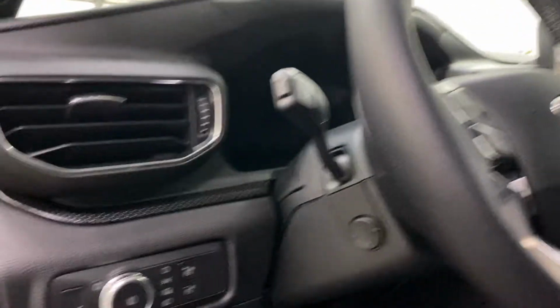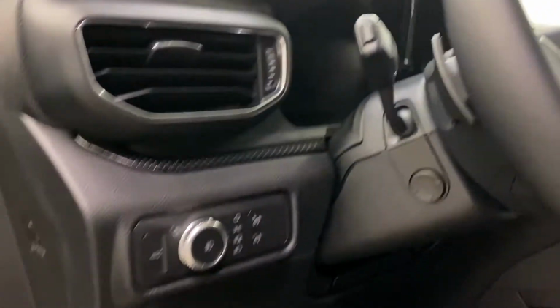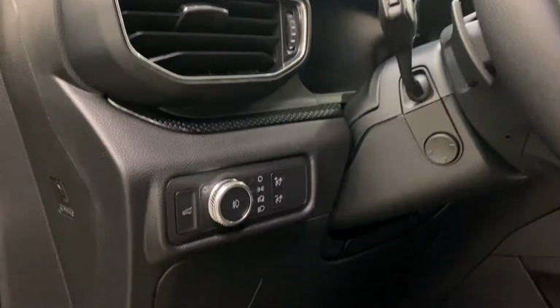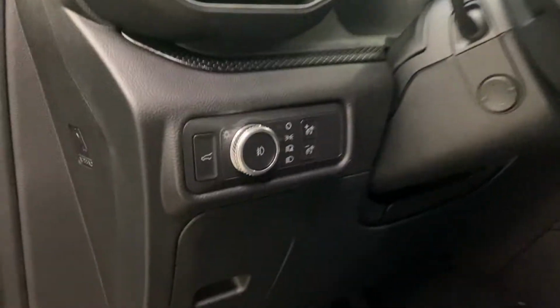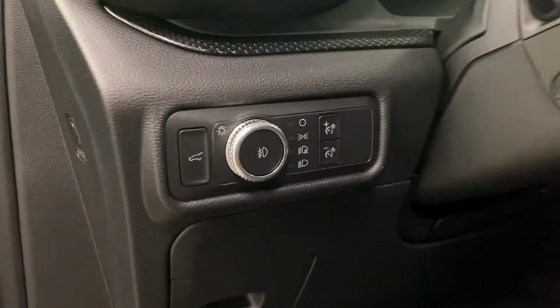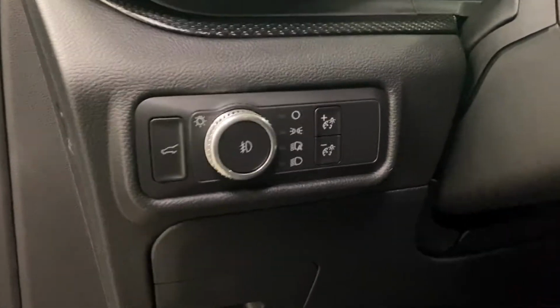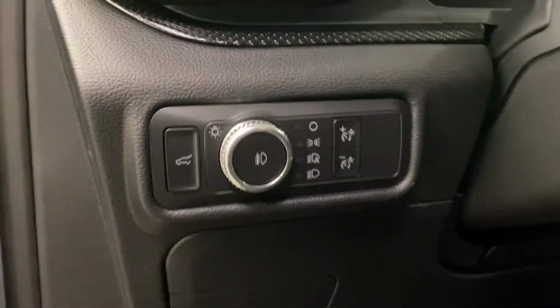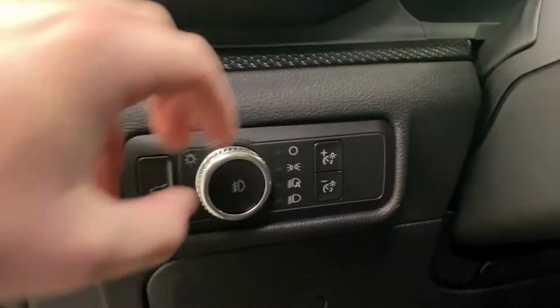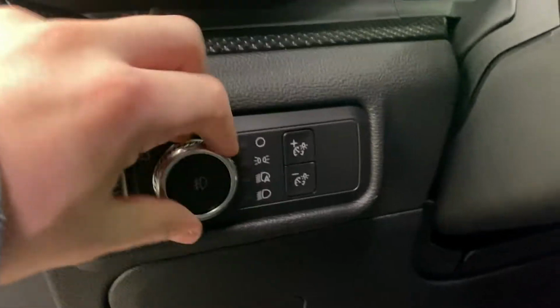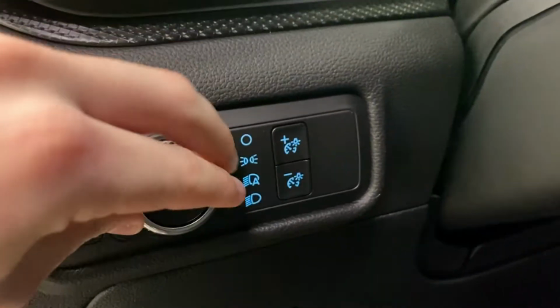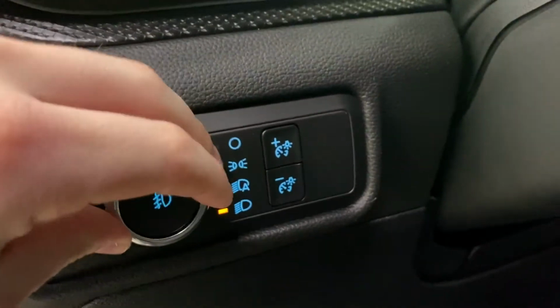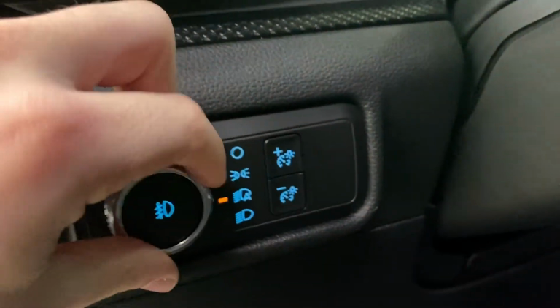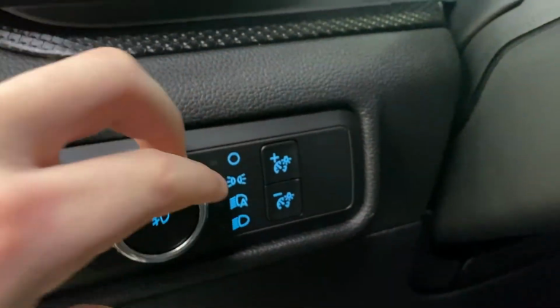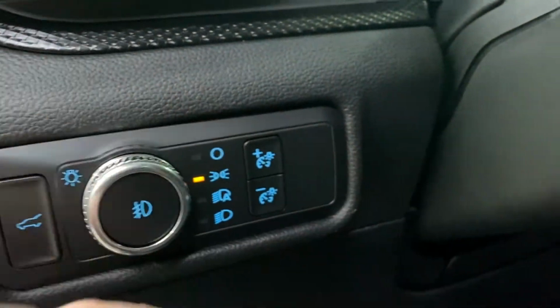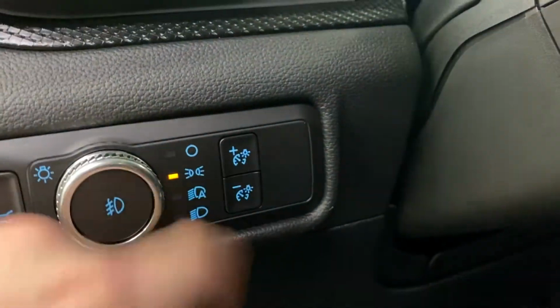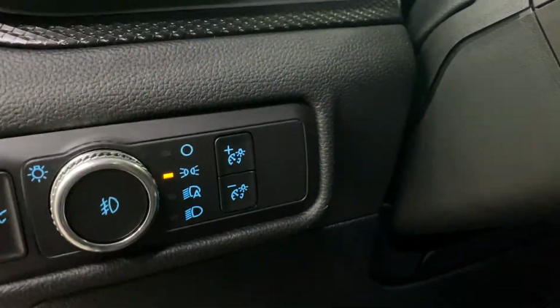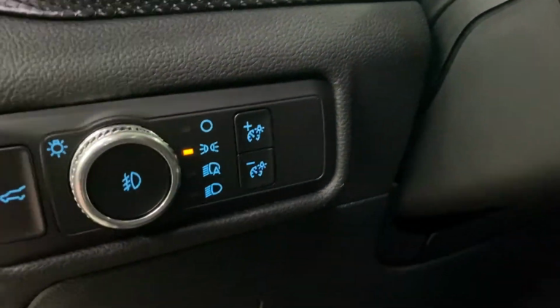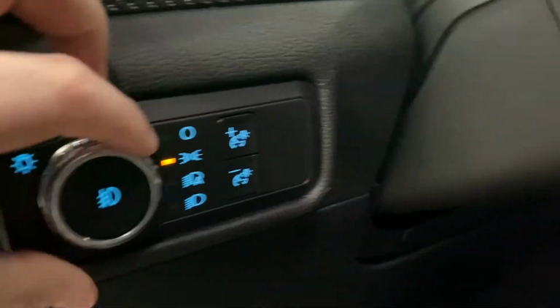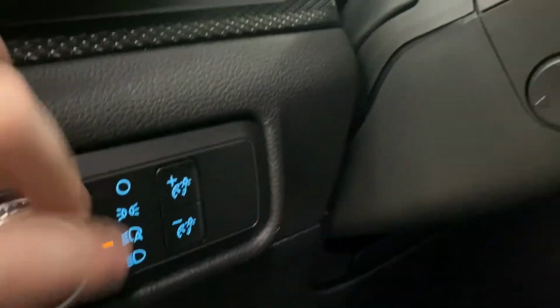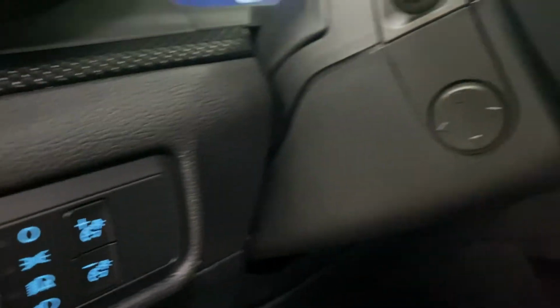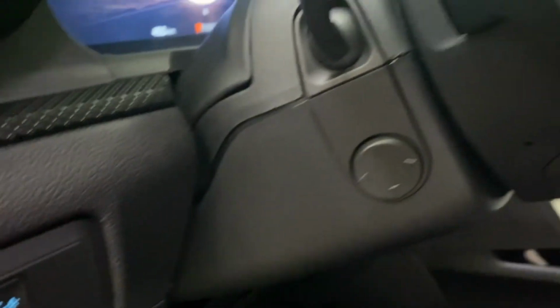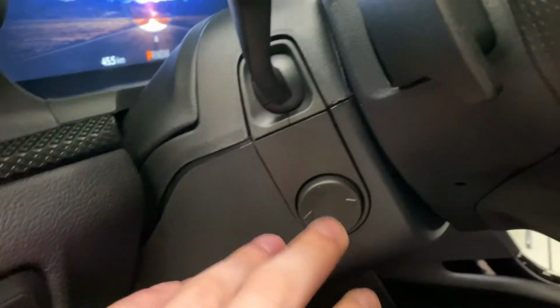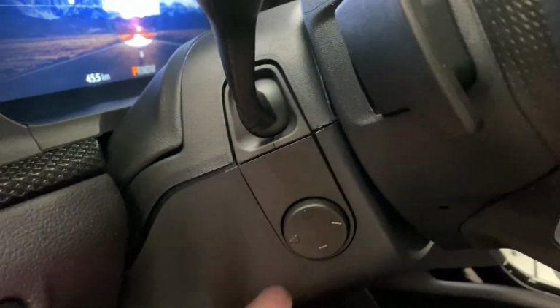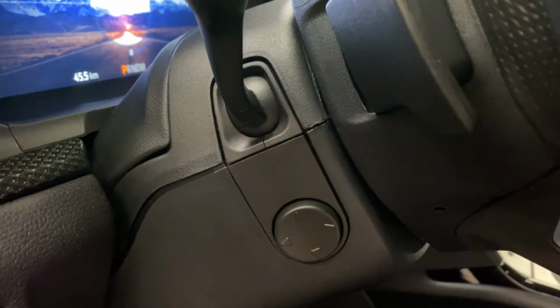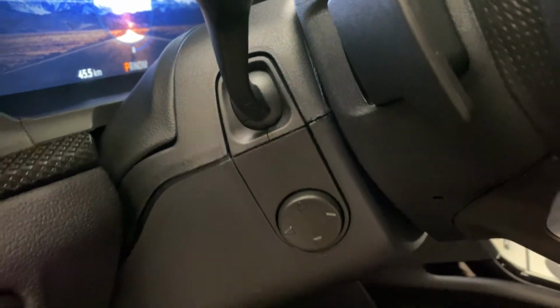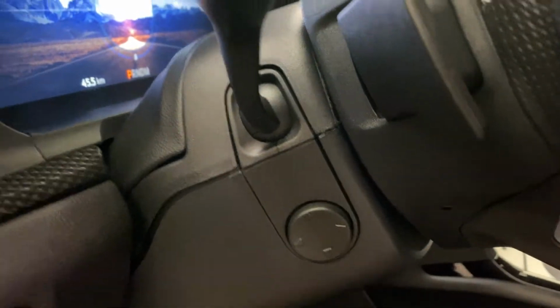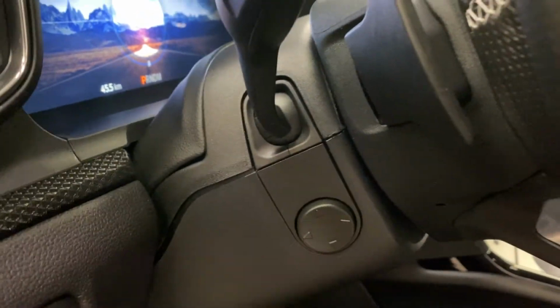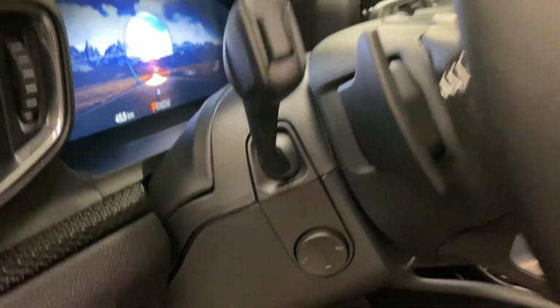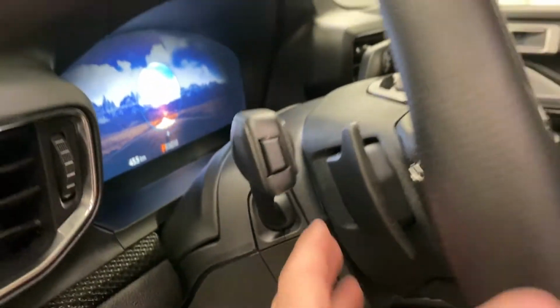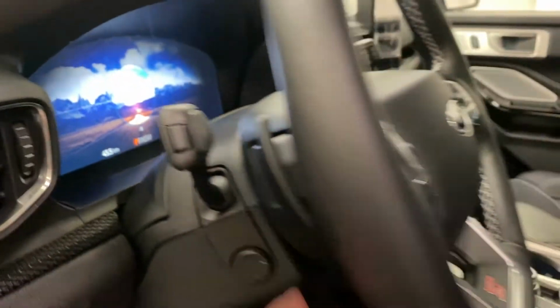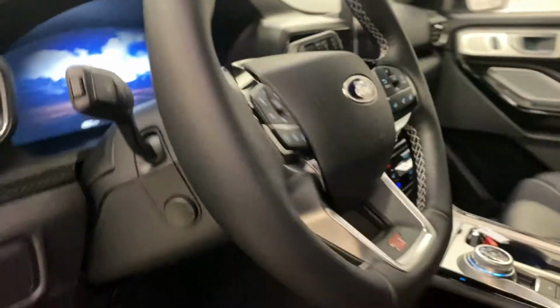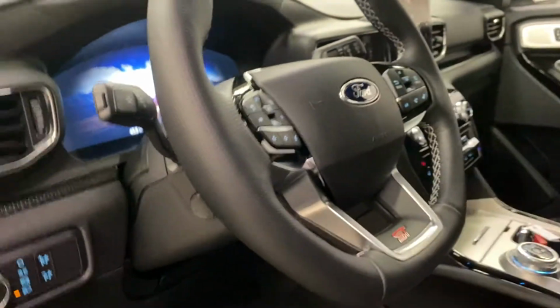Moving to the left side of the steering wheel, you've got trunk release, lighting controls, dimming as well, and then you've got a power tilt and telescopic steering wheel with paddle shifters behind it.